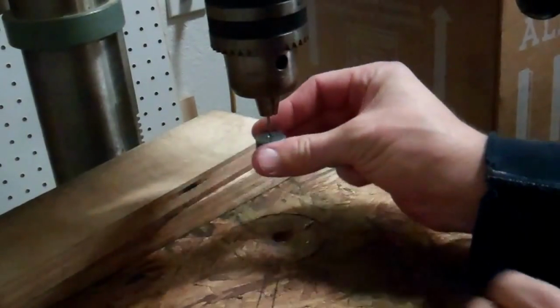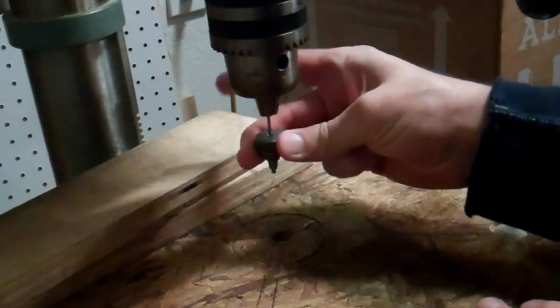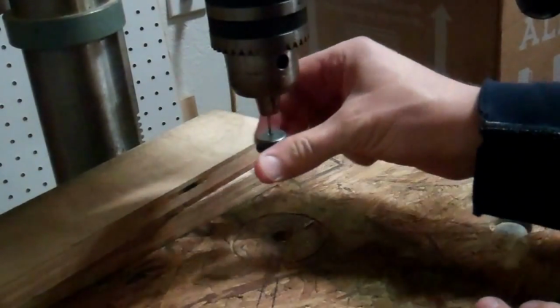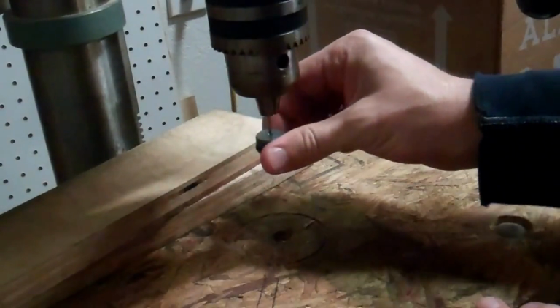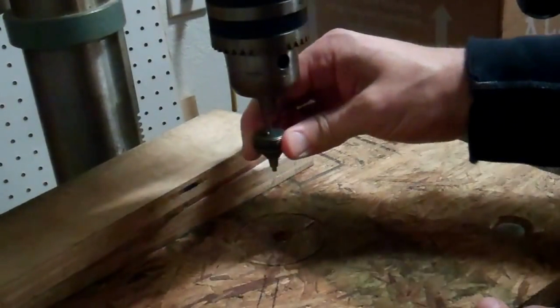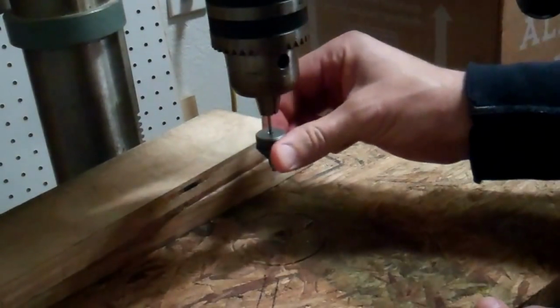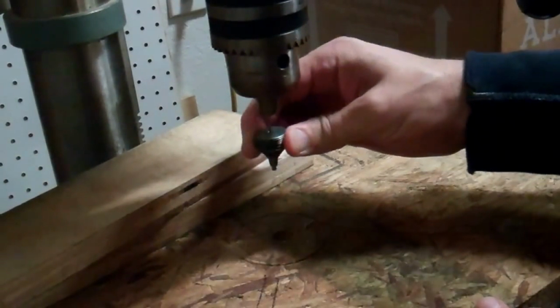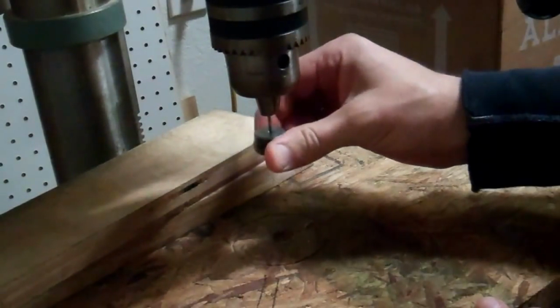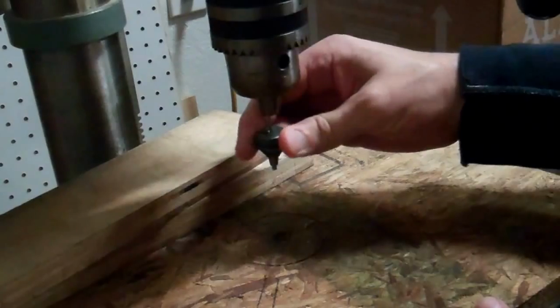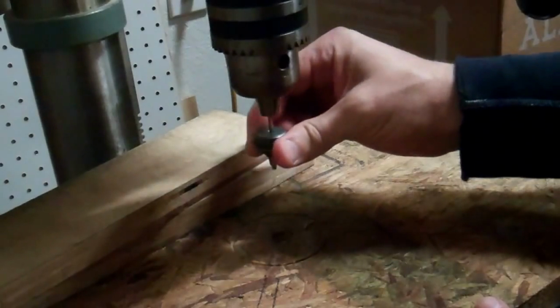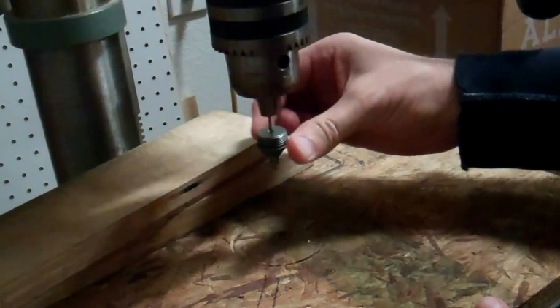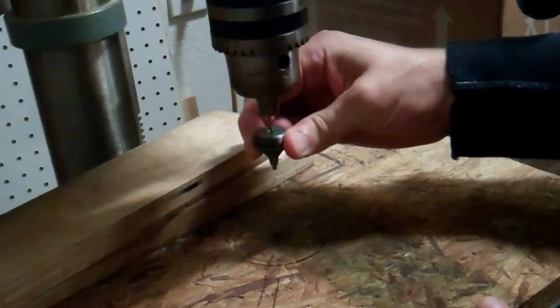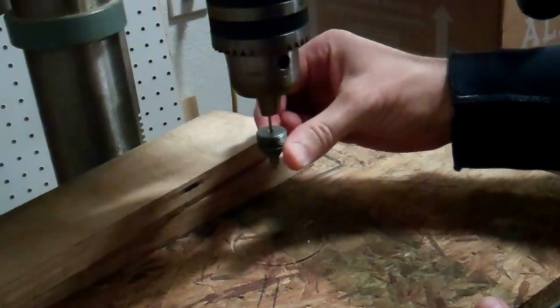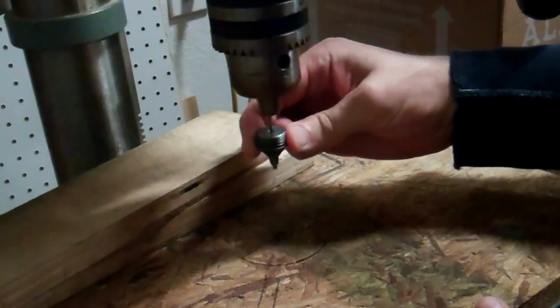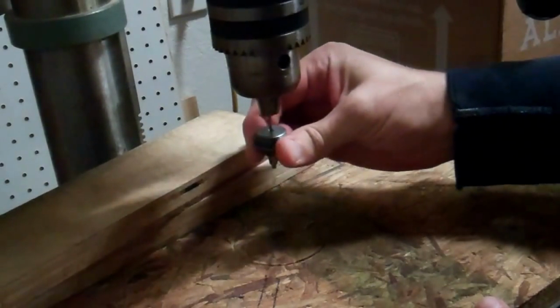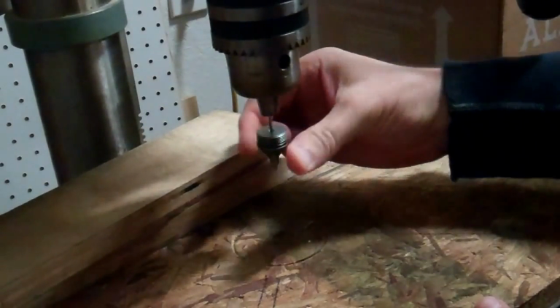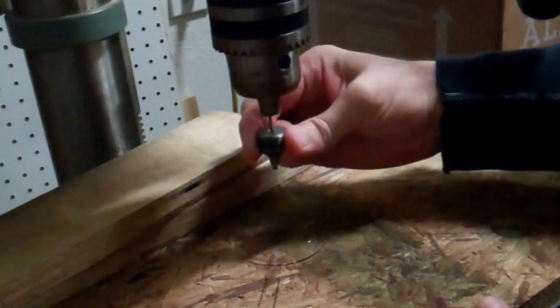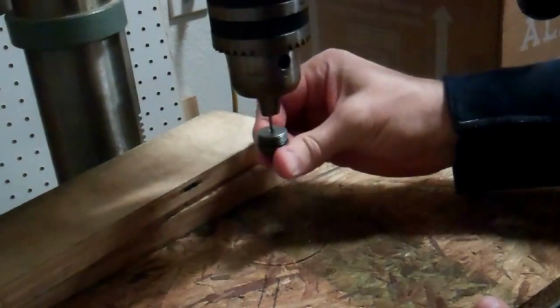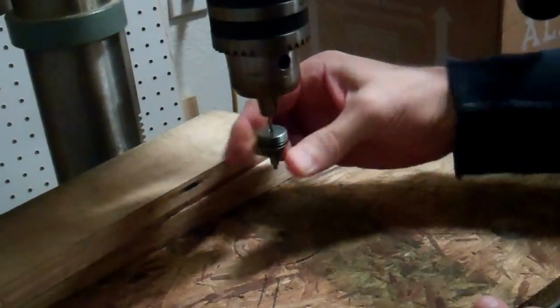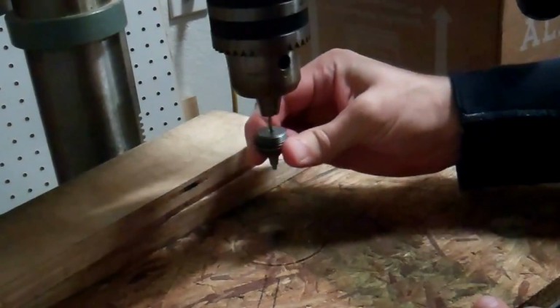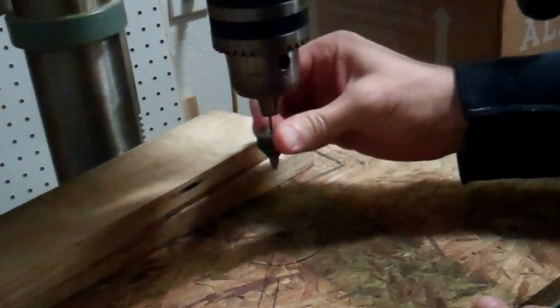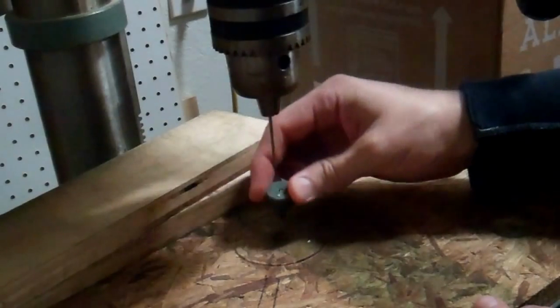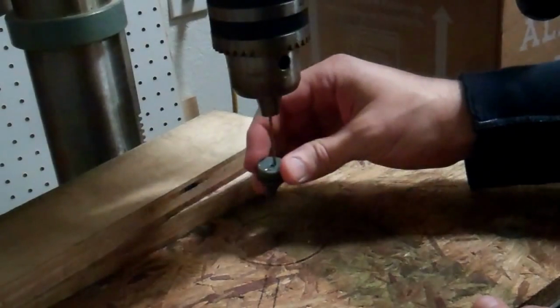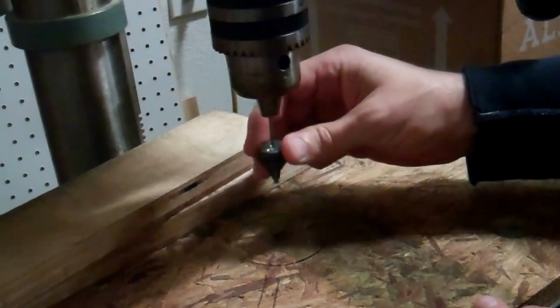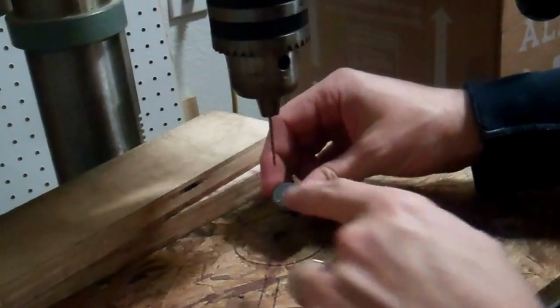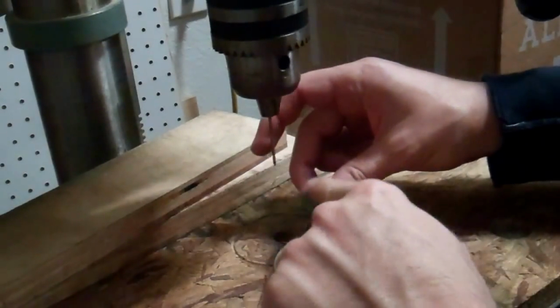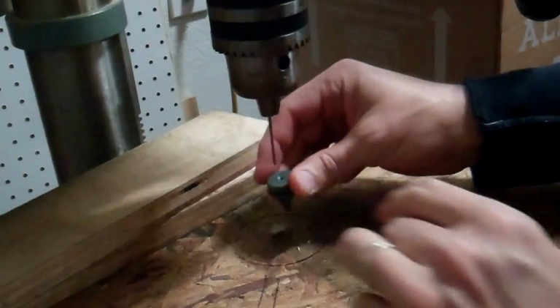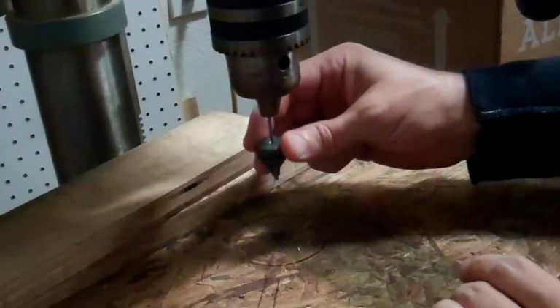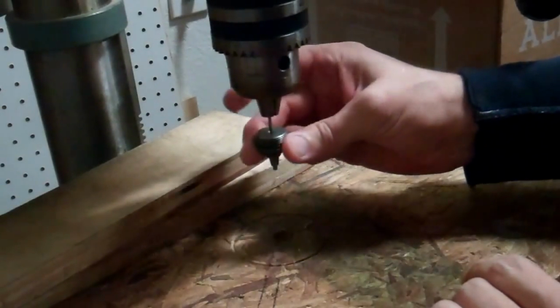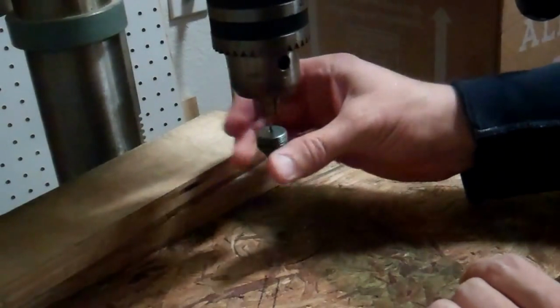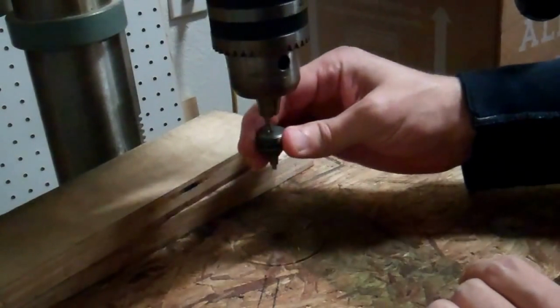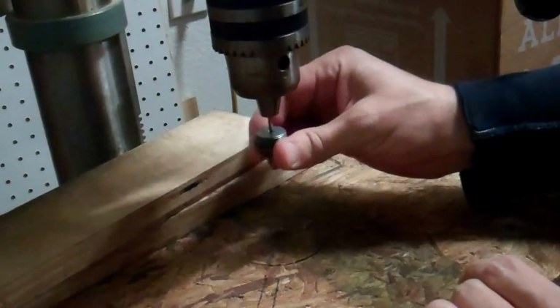For the love of God, don't turn on your actual drill while you're doing this. A 5/64th drill bit was just about the right size to drill out the hole. I'm using my big drill press just to hold the bit — you can clean it out by hand.